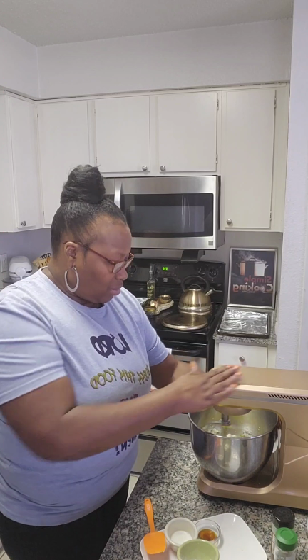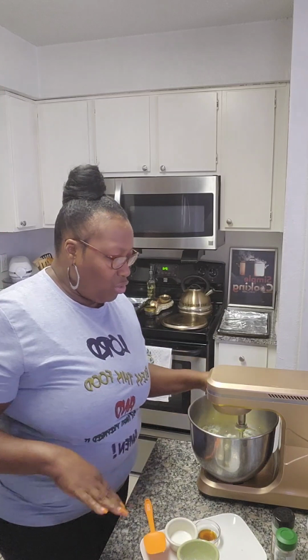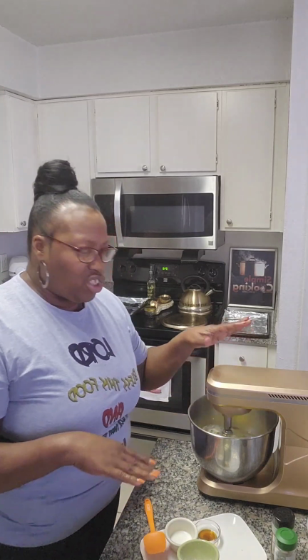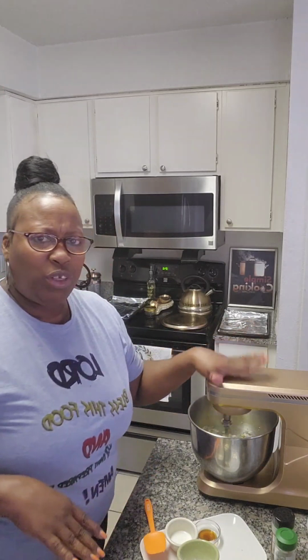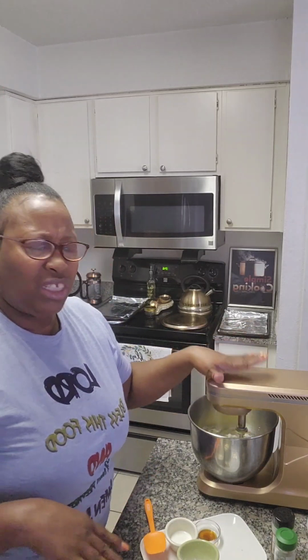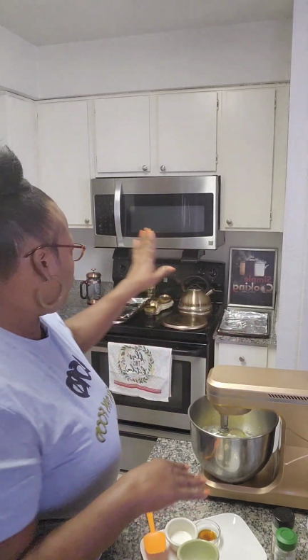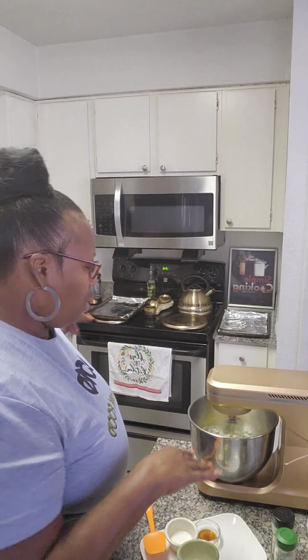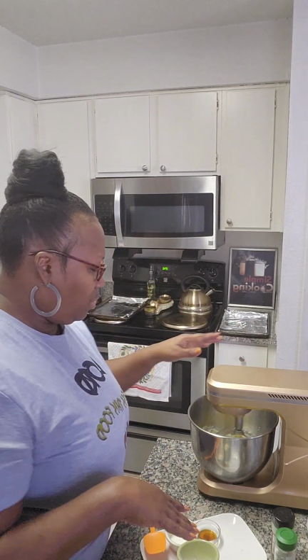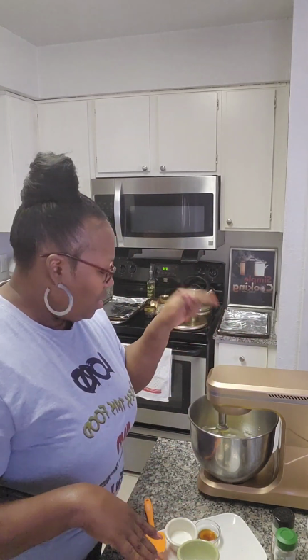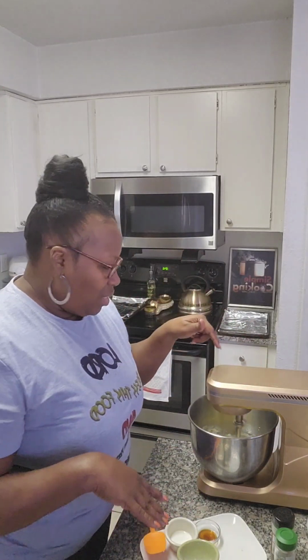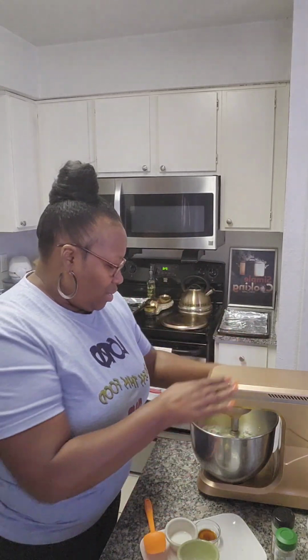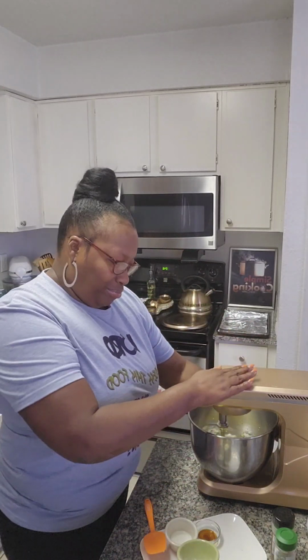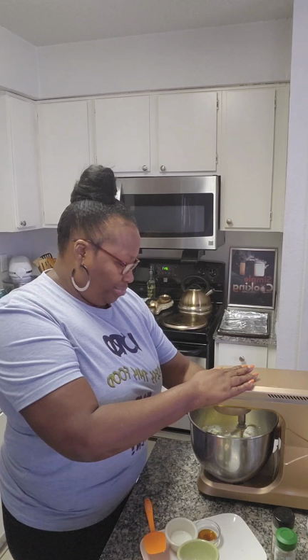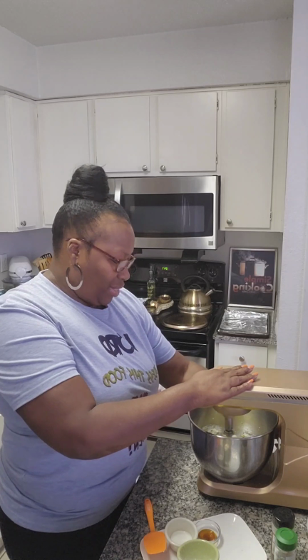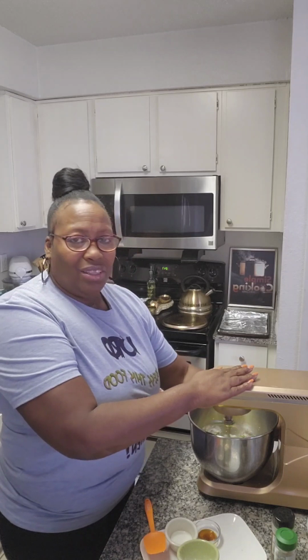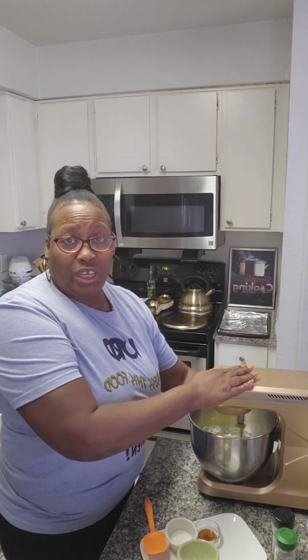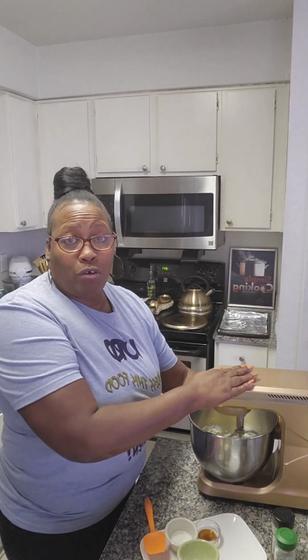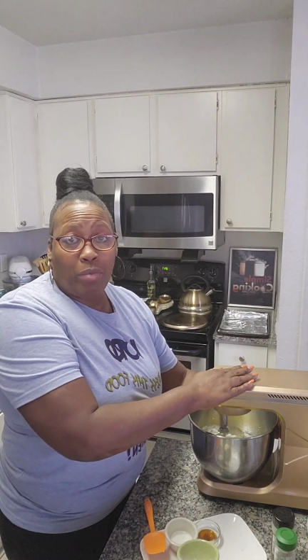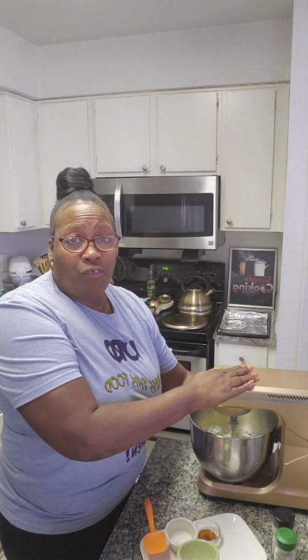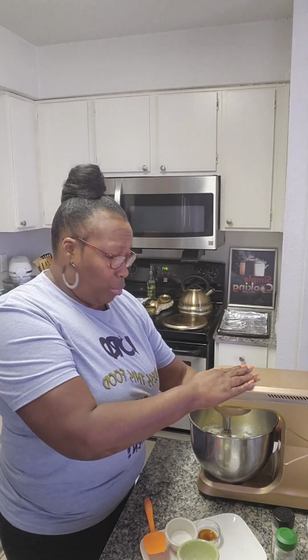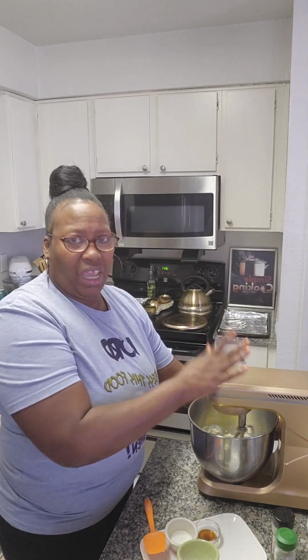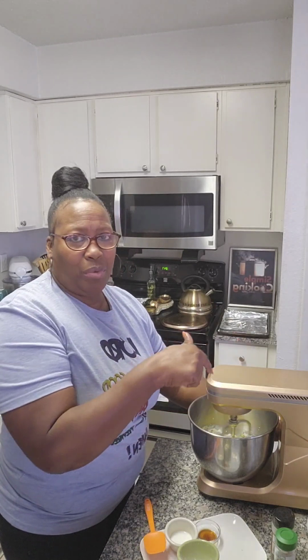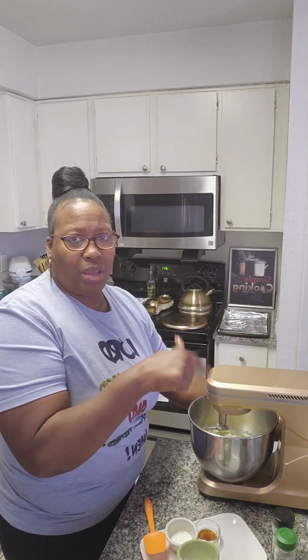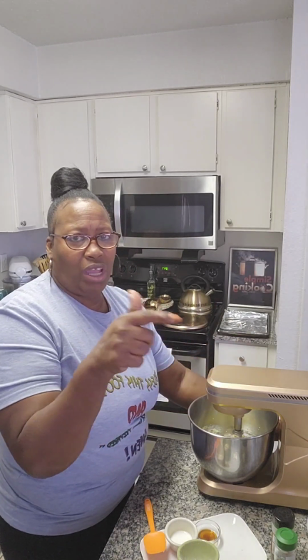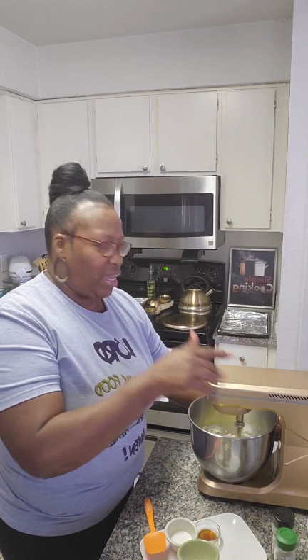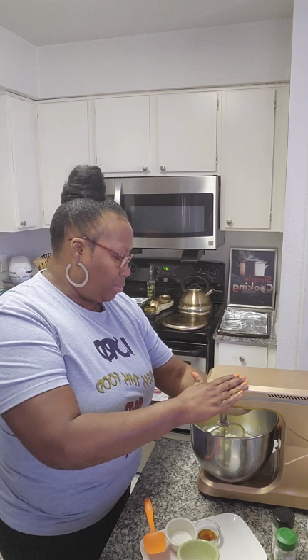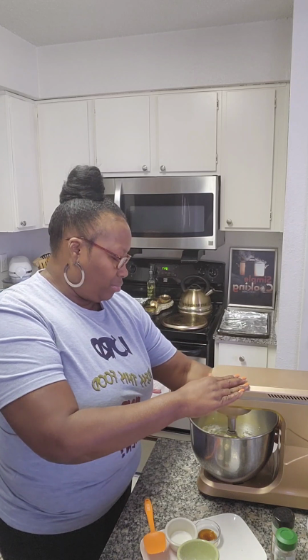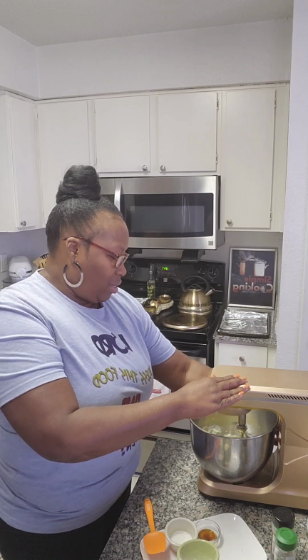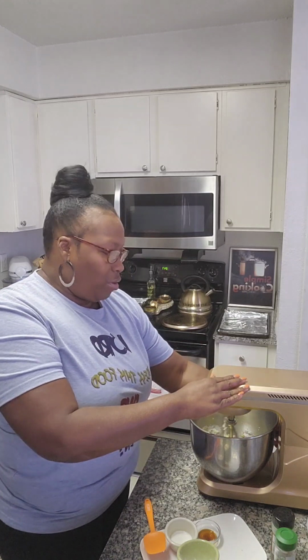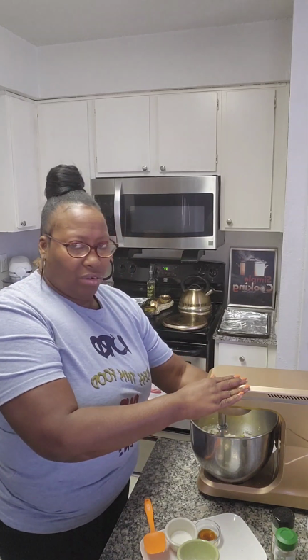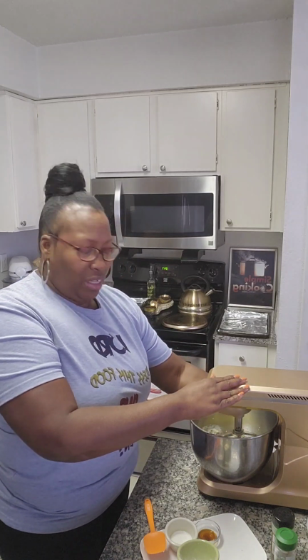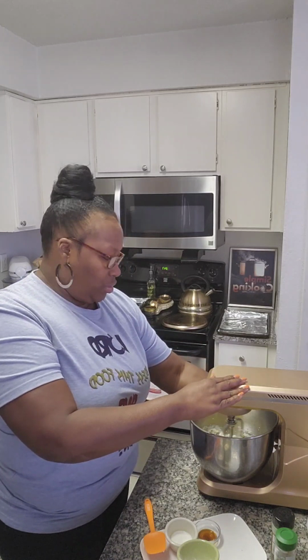I go back and forth between this mixer and that other one. This one is supposed to be my old faithful but she acts up all the time. Come on girl, you play too much!